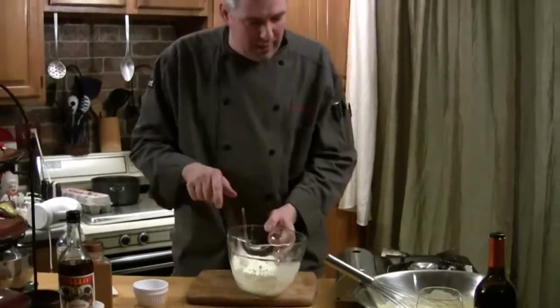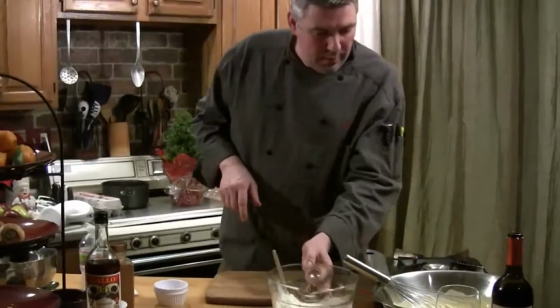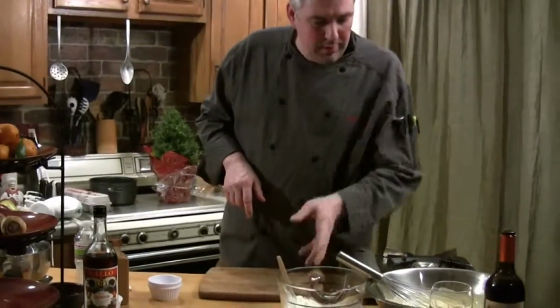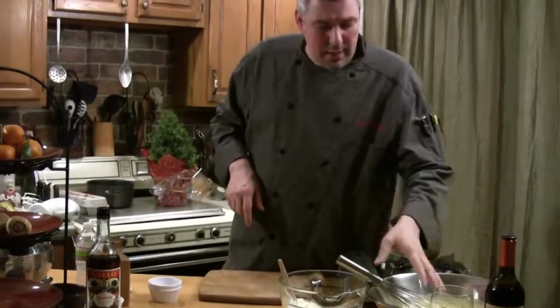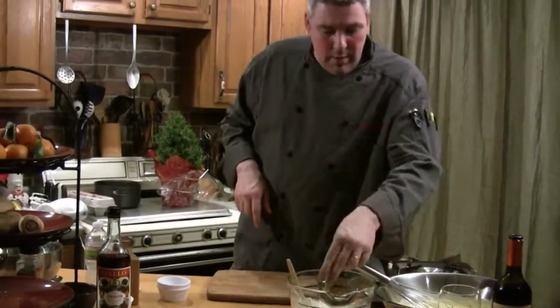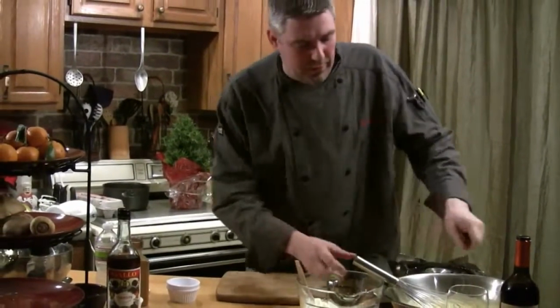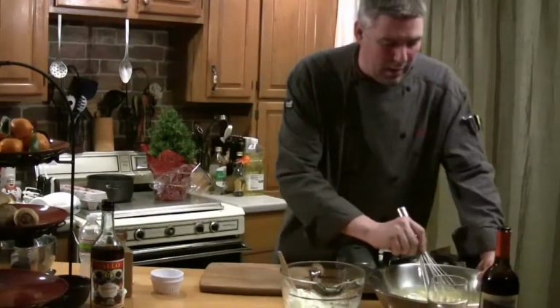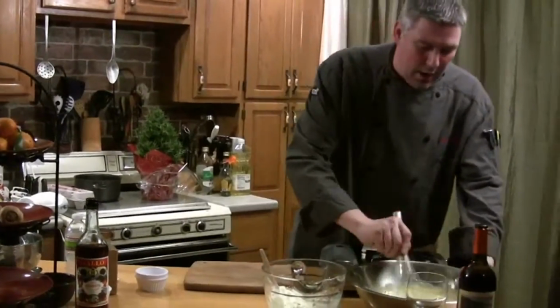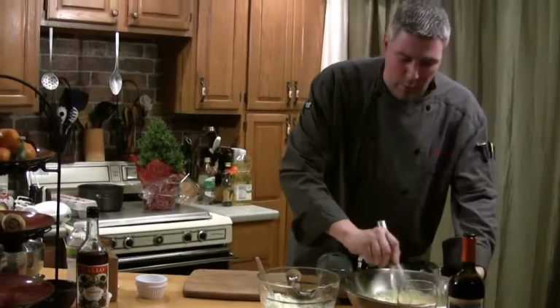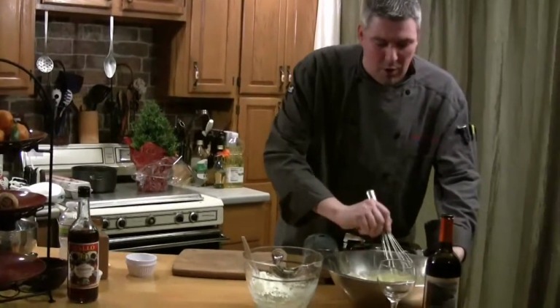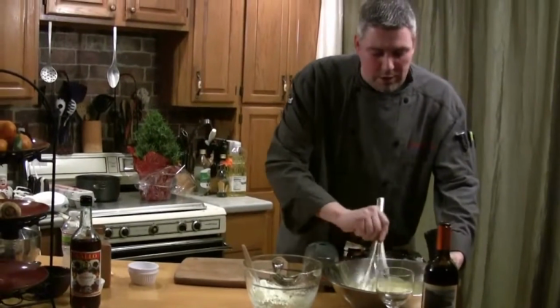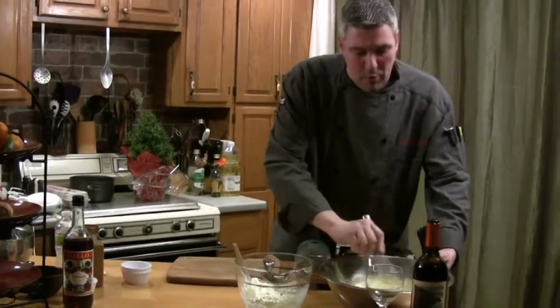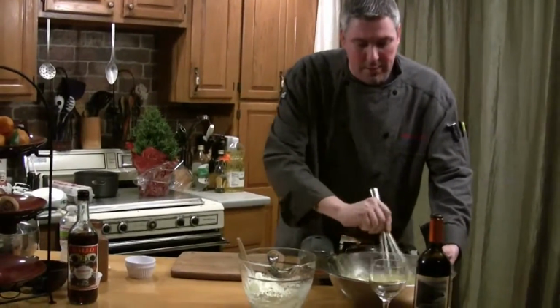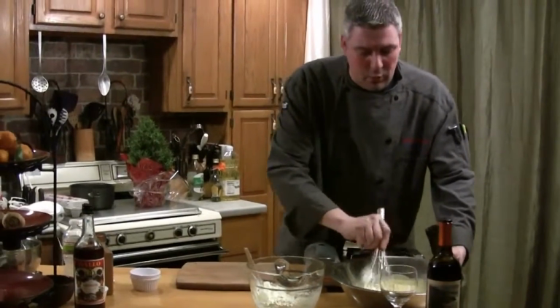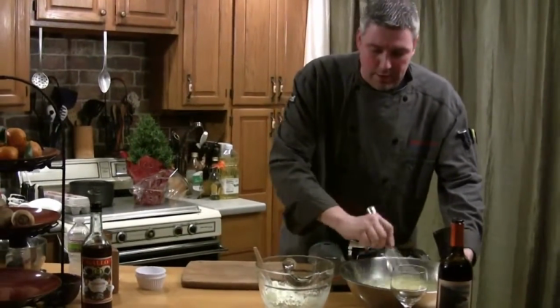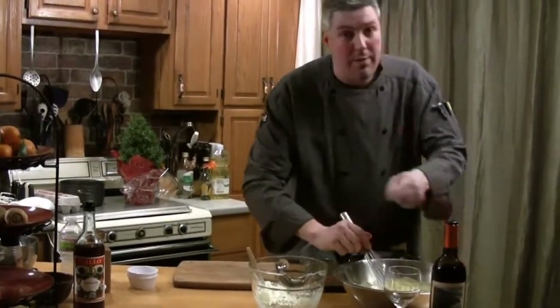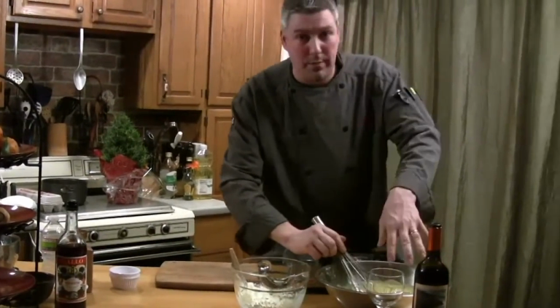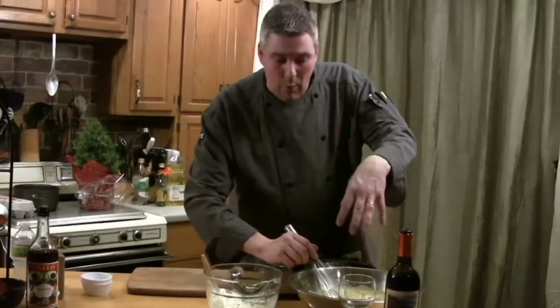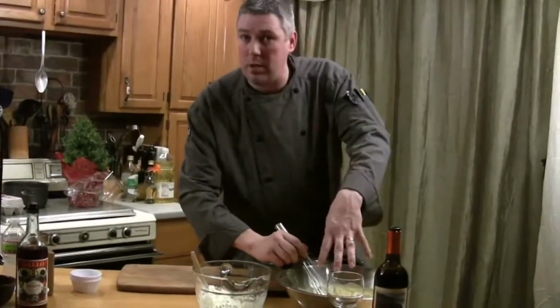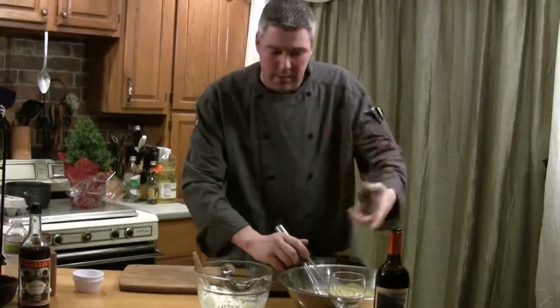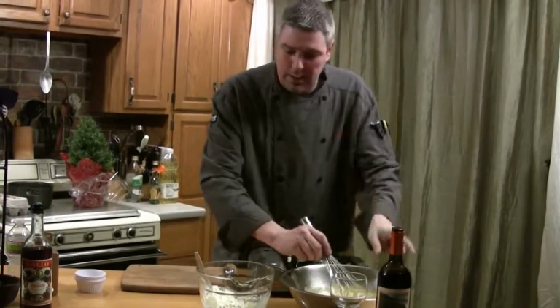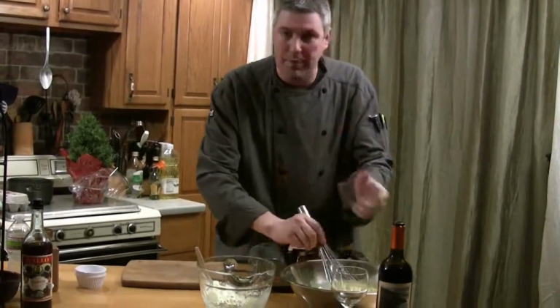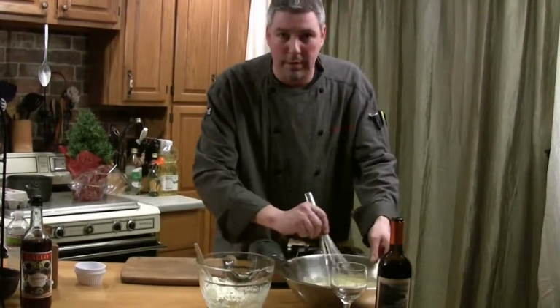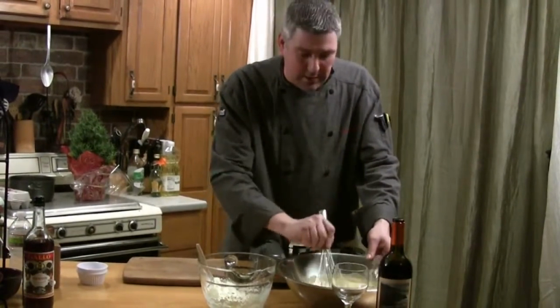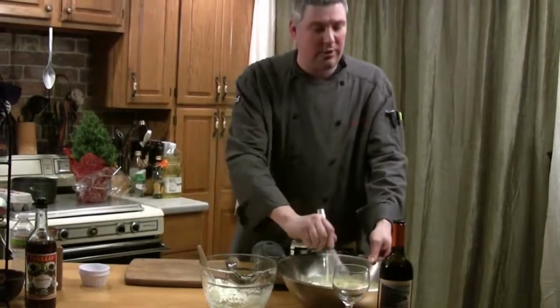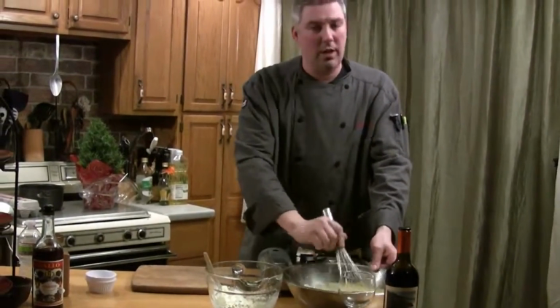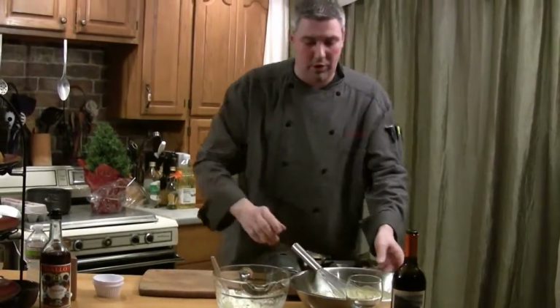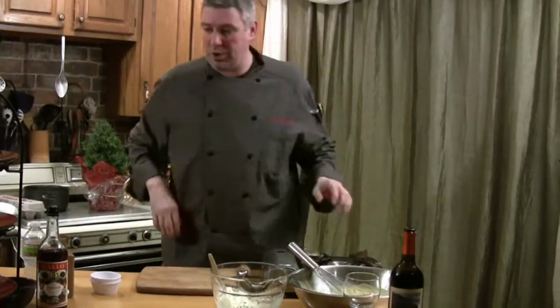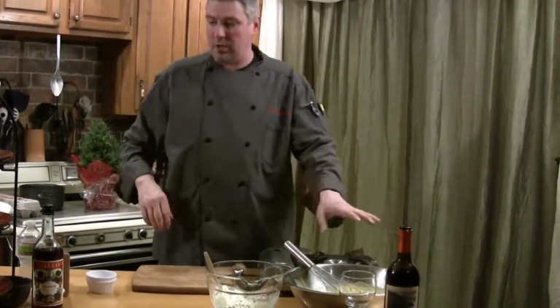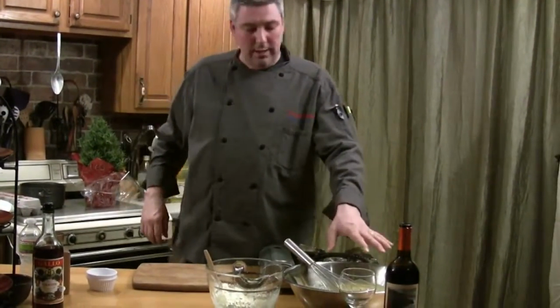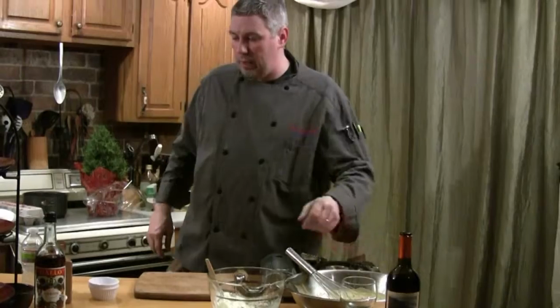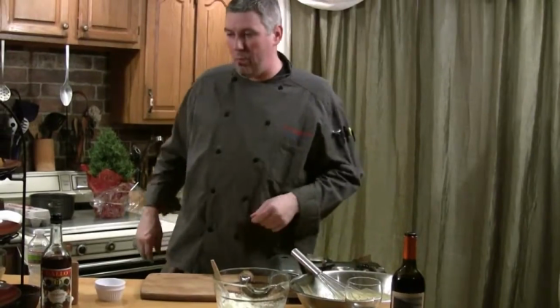We've got the egg mix done and we'll get the cream done. We're just going to wait a few more minutes for this egg to cool down, because if we add that cream to it now while it's still hot, it's going to melt that cream right down and turn to curdled mush. So let that cool down a little bit more. While that's cooling, we're going to work on our pears.